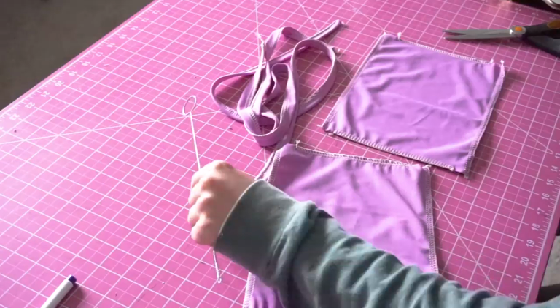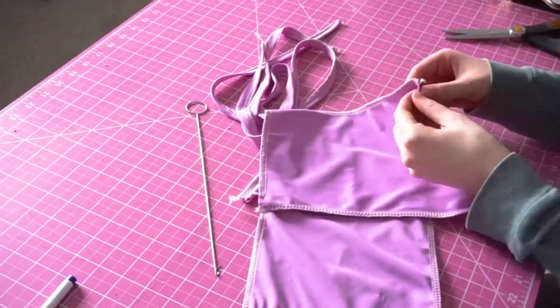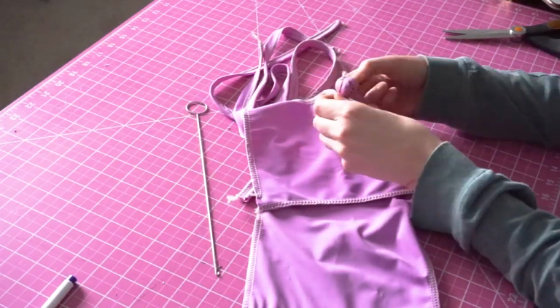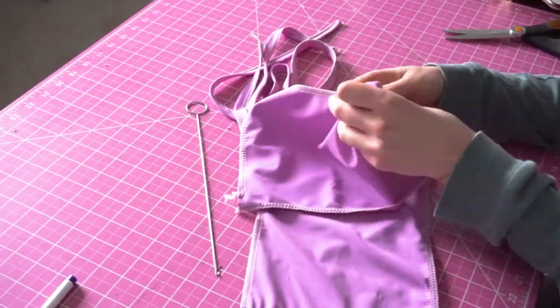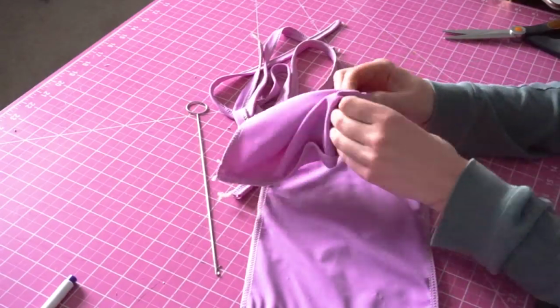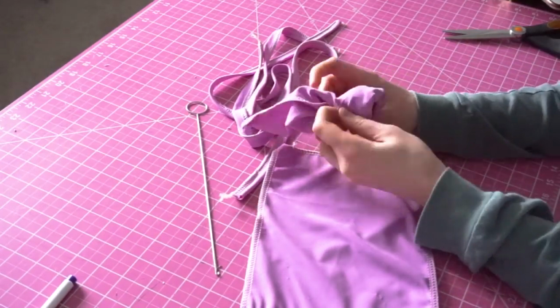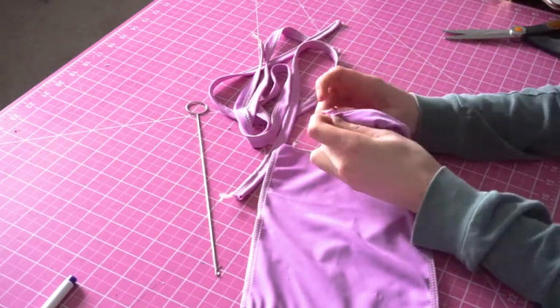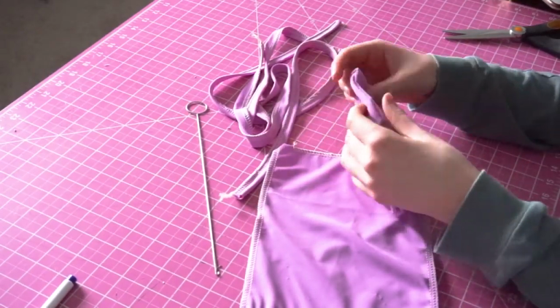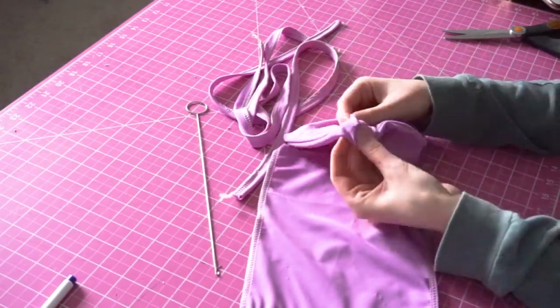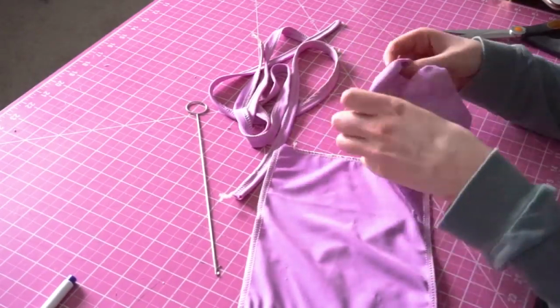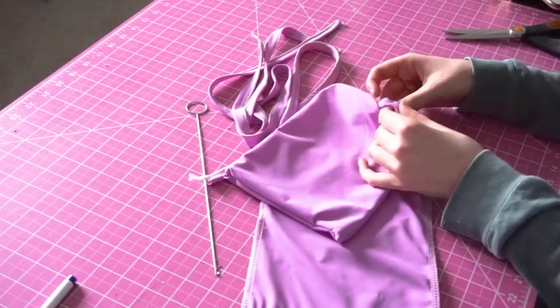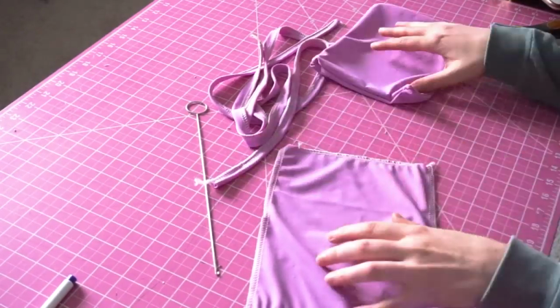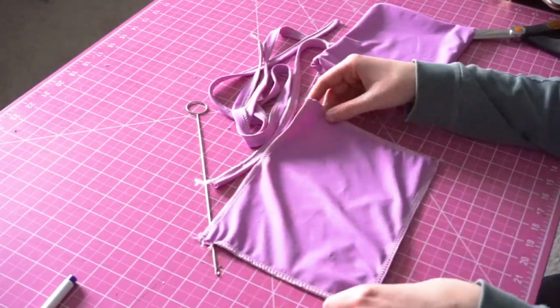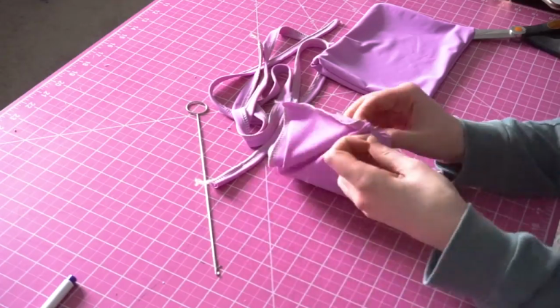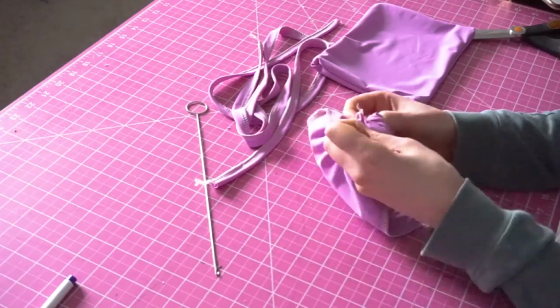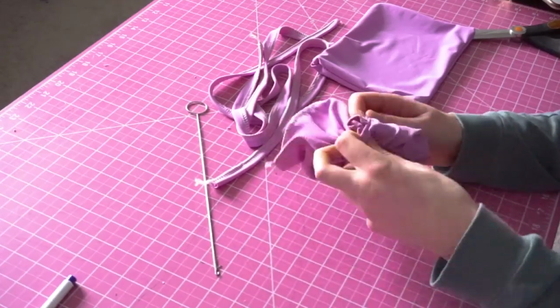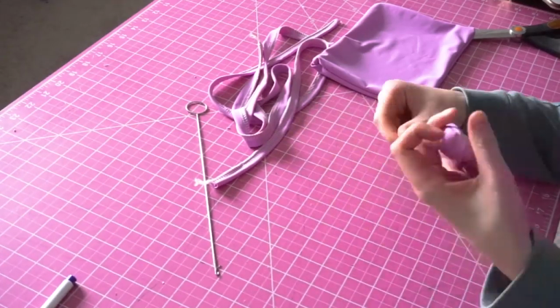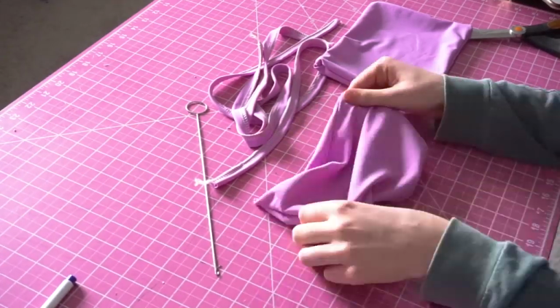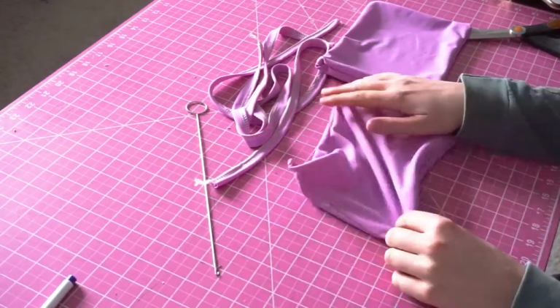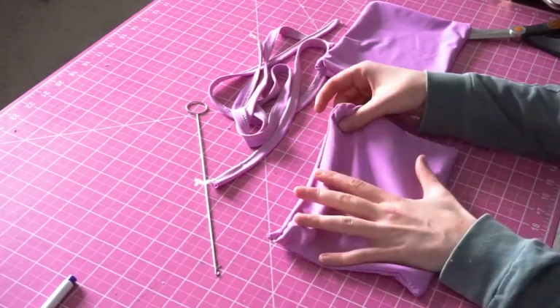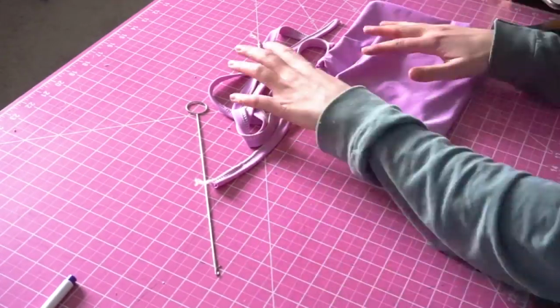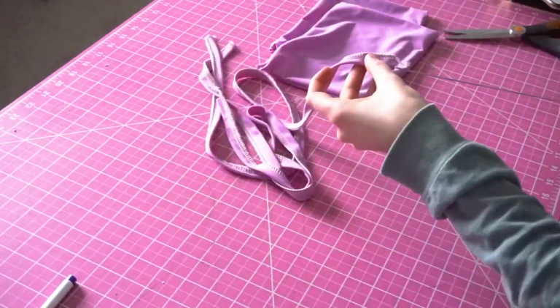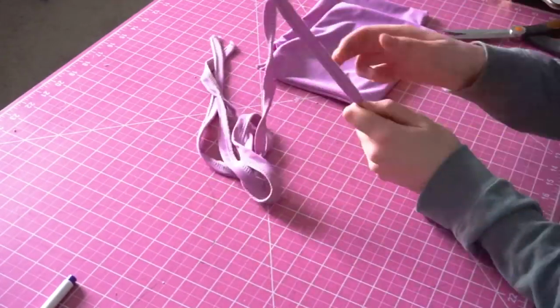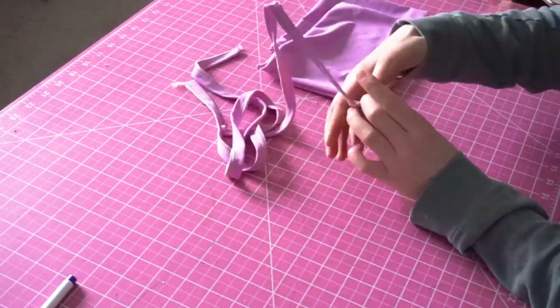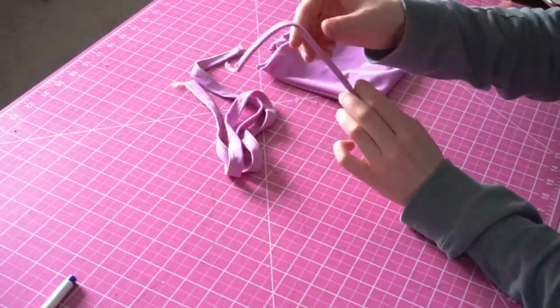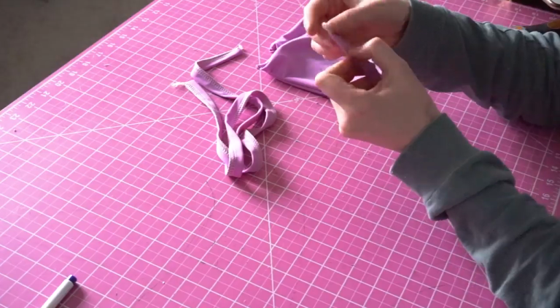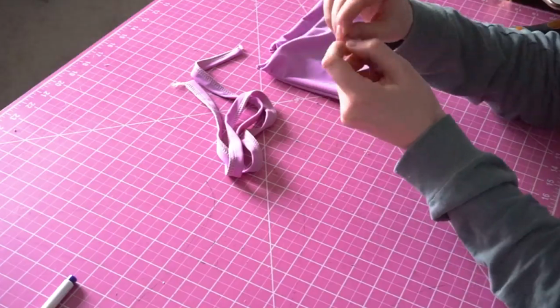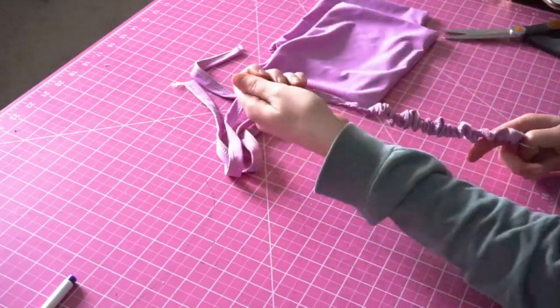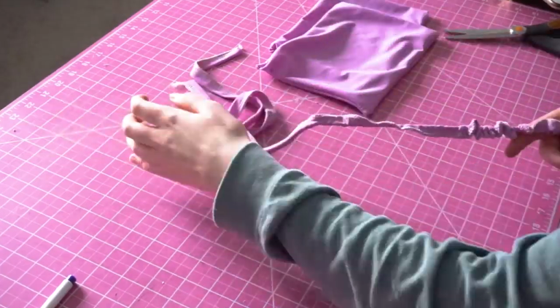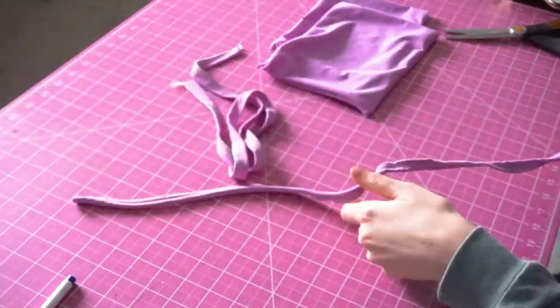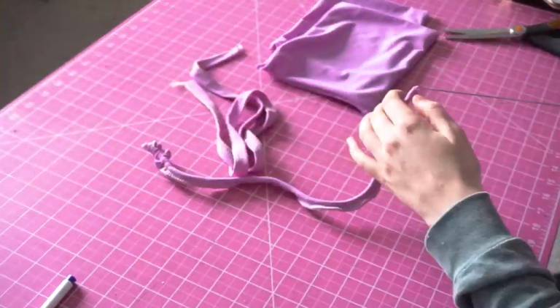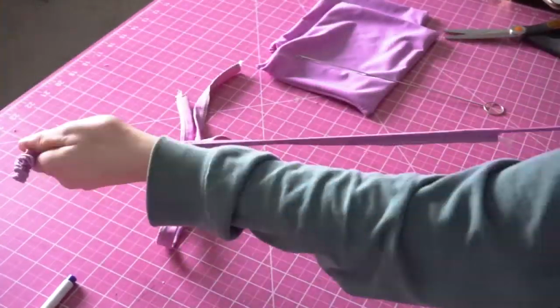Now that you're done sewing, we're going to take everything to the right side. Through one of the strap channels, you're going to take the bust piece all the way to the right side — do this with both. Then use a loop turner or a safety pin to turn your straps to the right side.